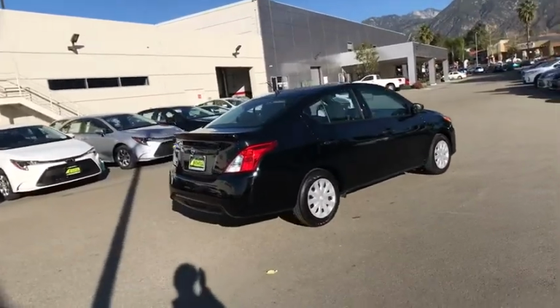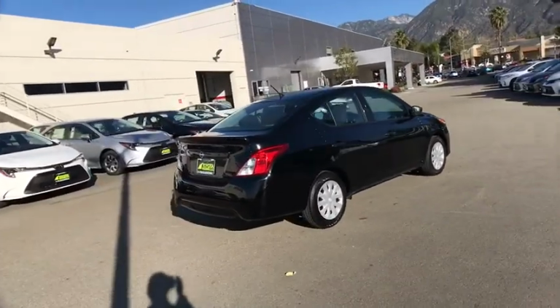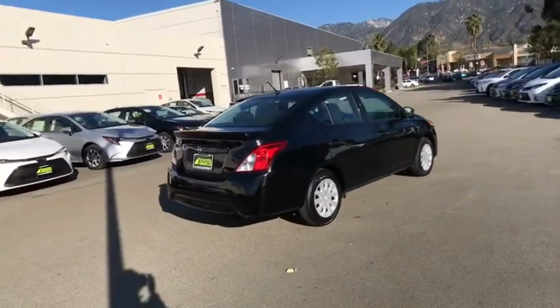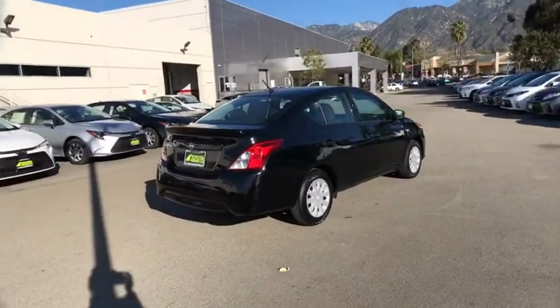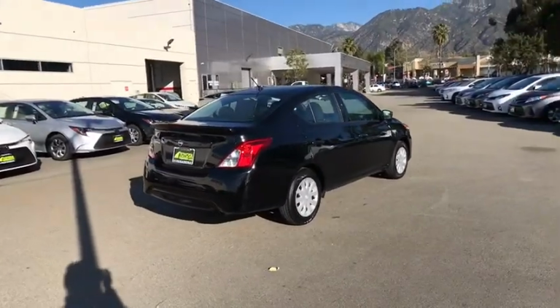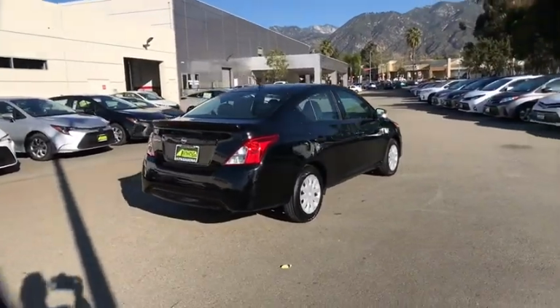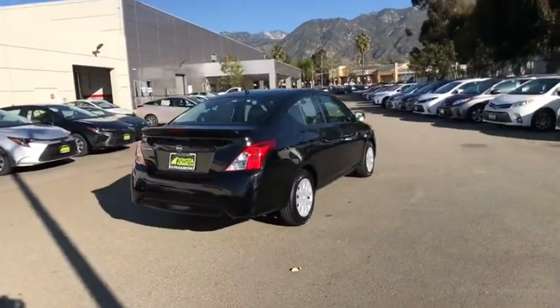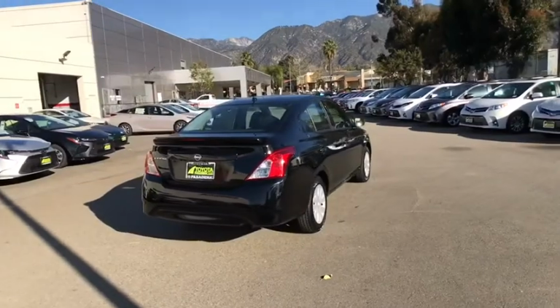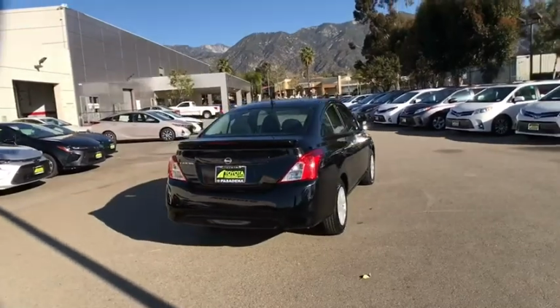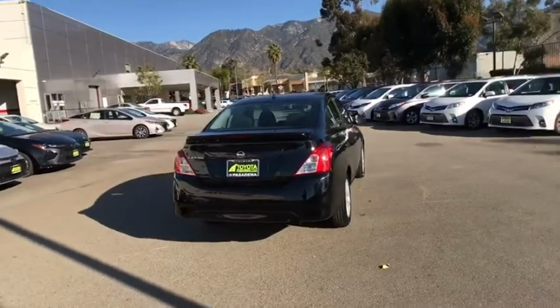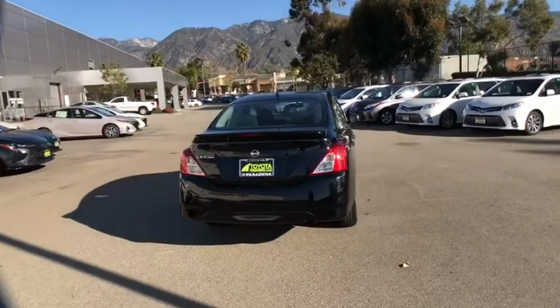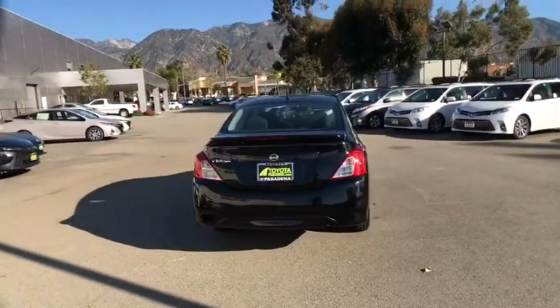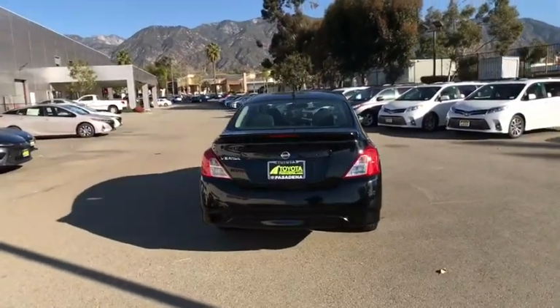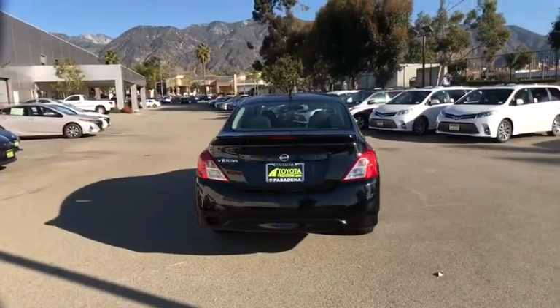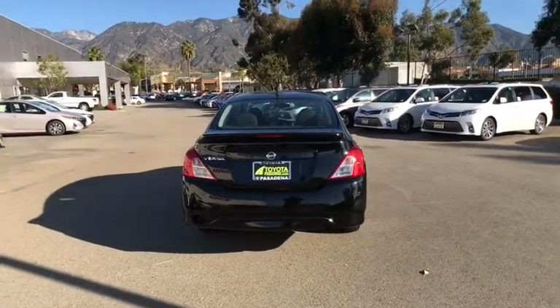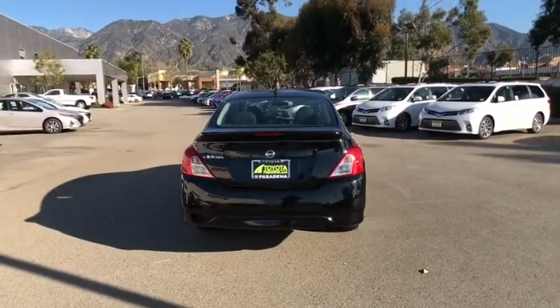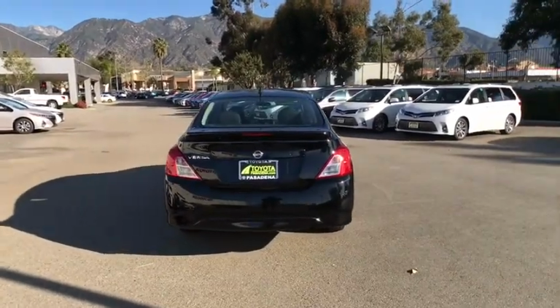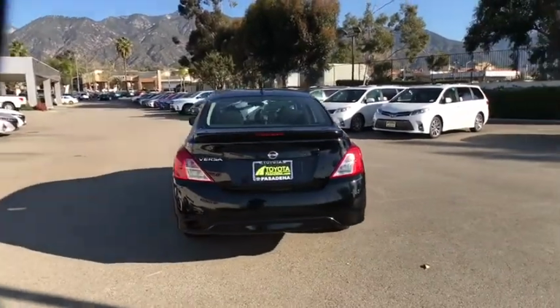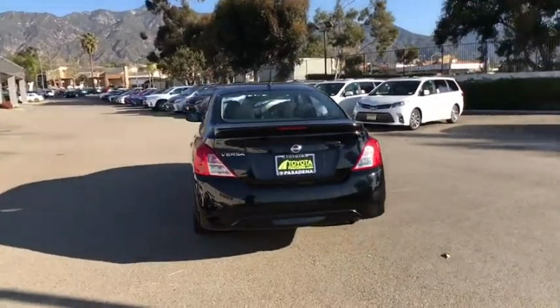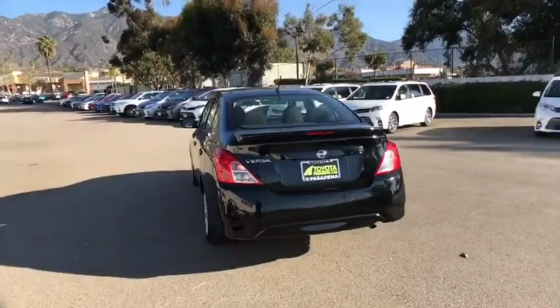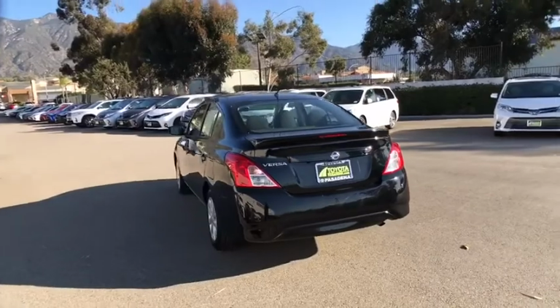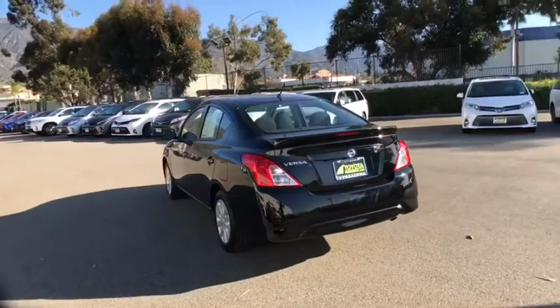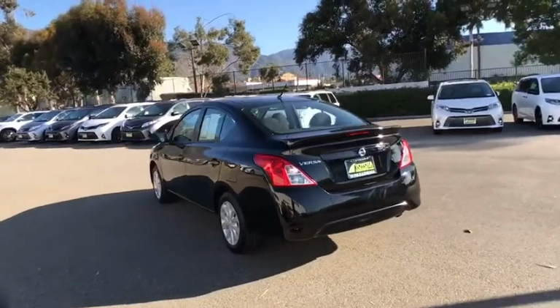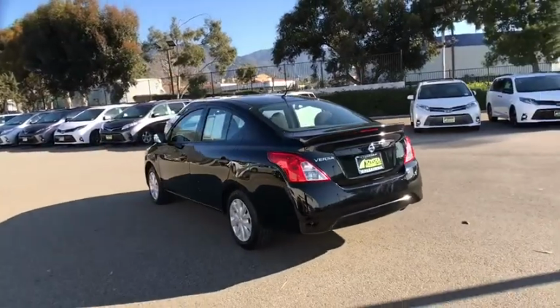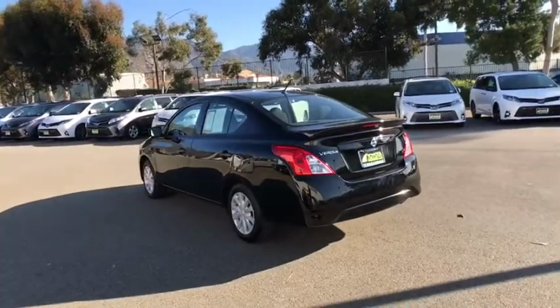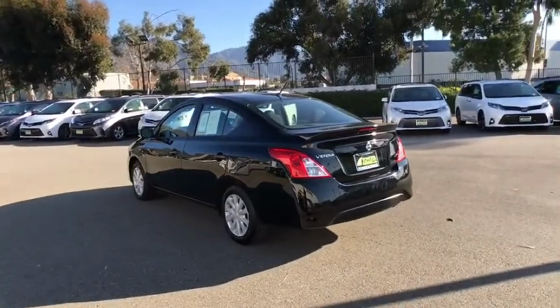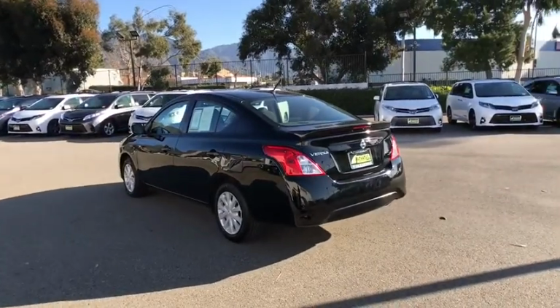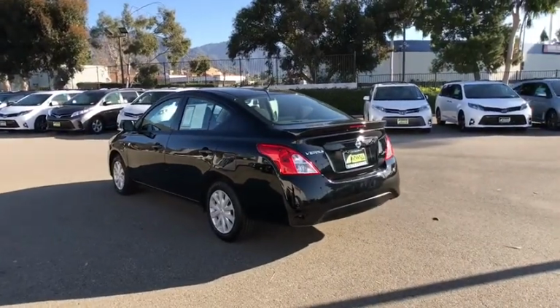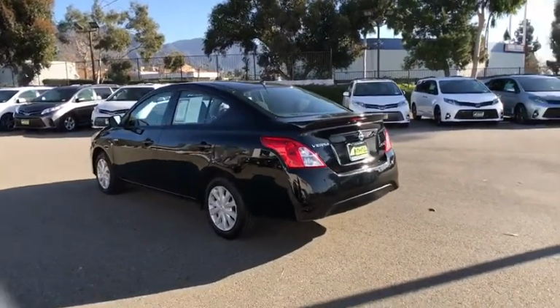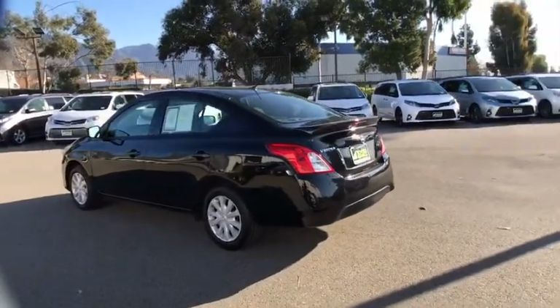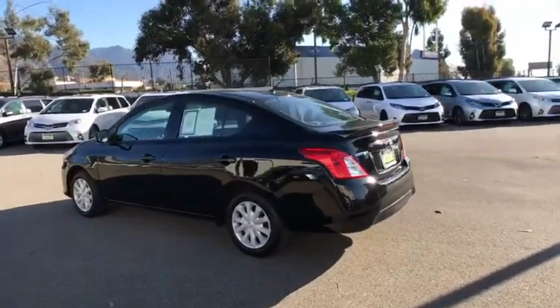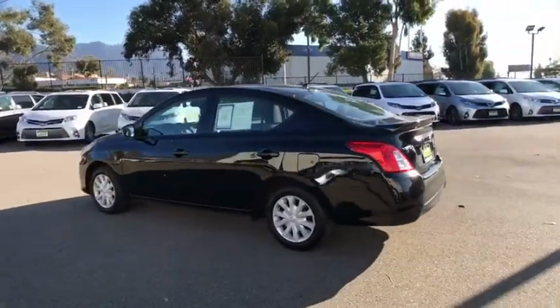This vehicle has less than 25,000 miles. Here are some of this vehicle's great options: backup camera, anti-lock braking system, traction control, stability control, steering wheel audio controls, Bluetooth.